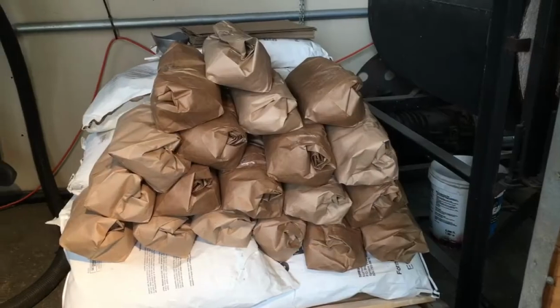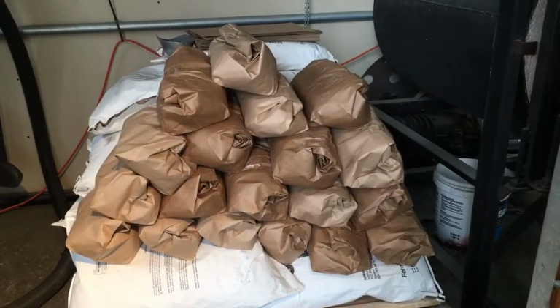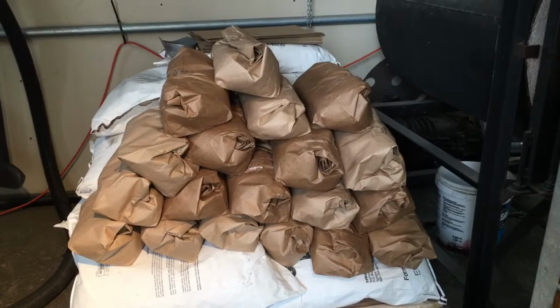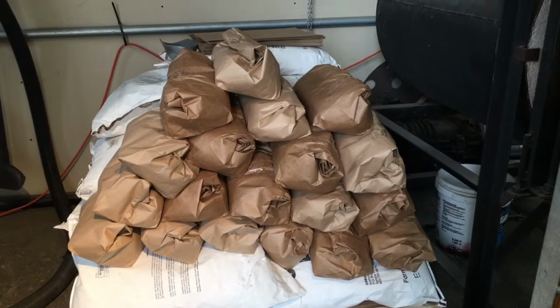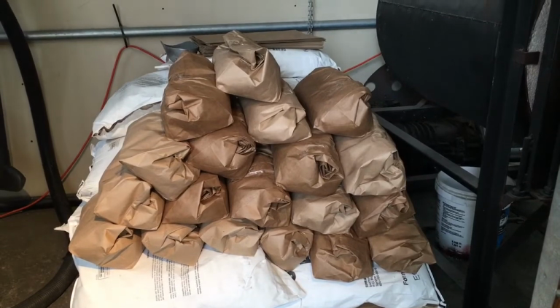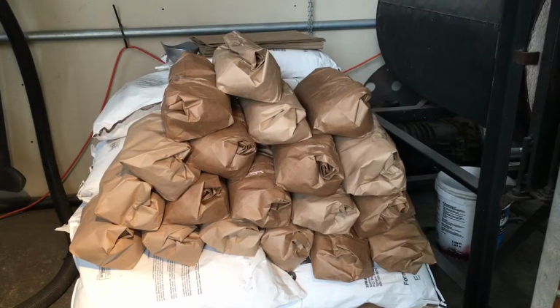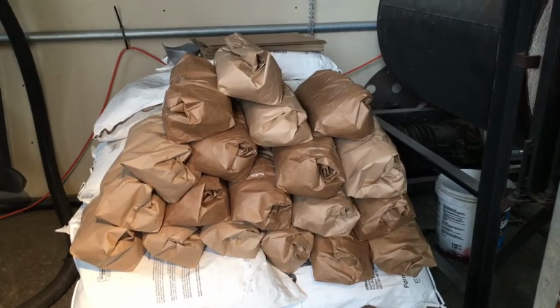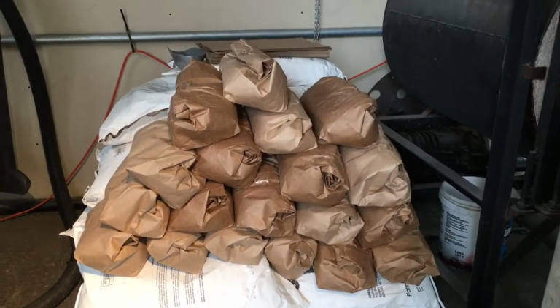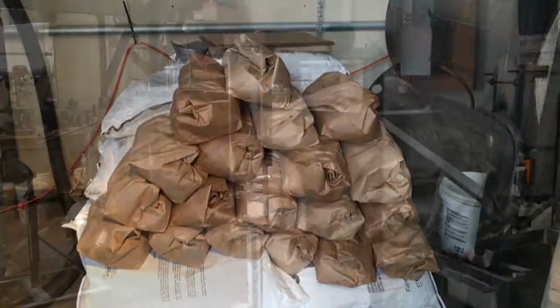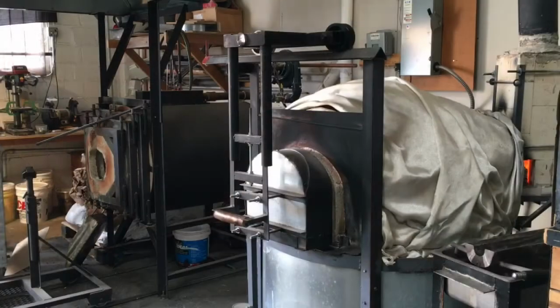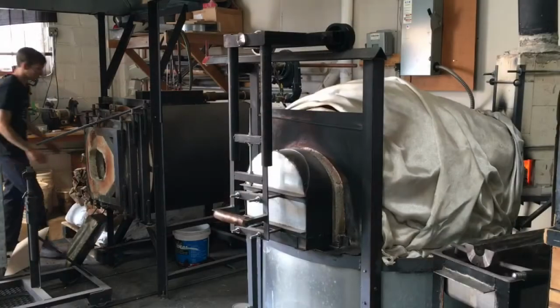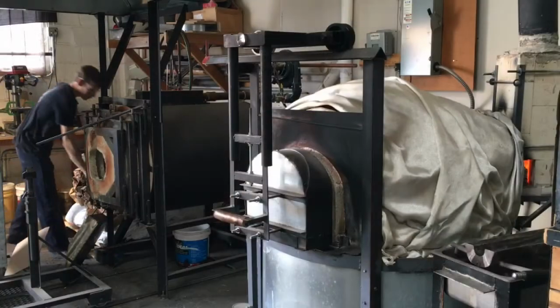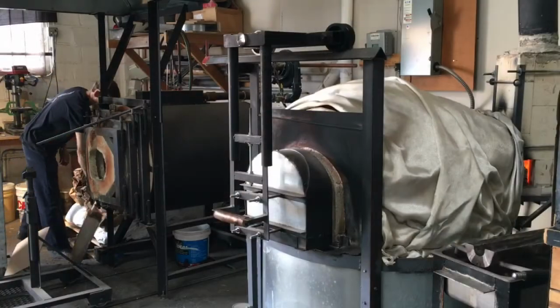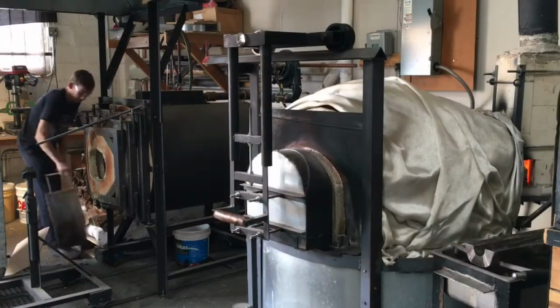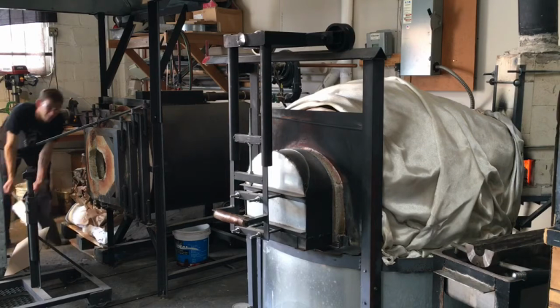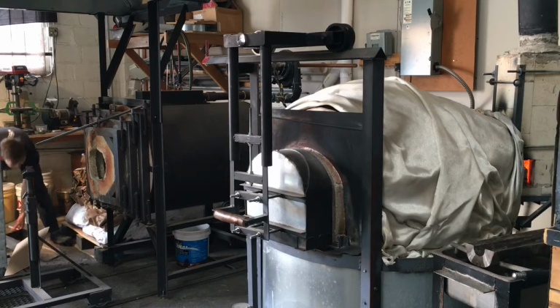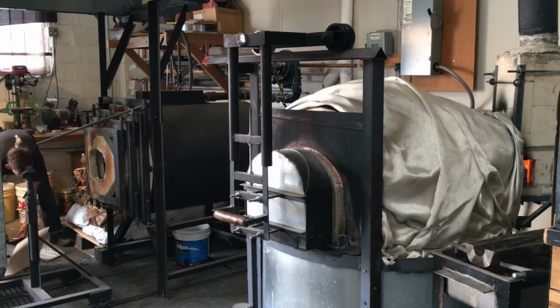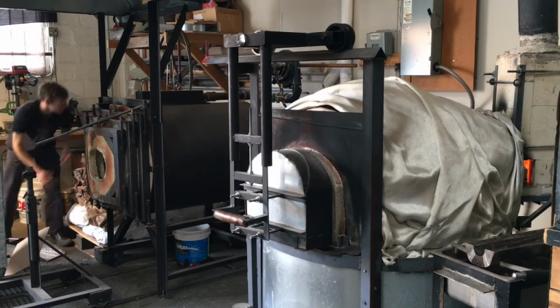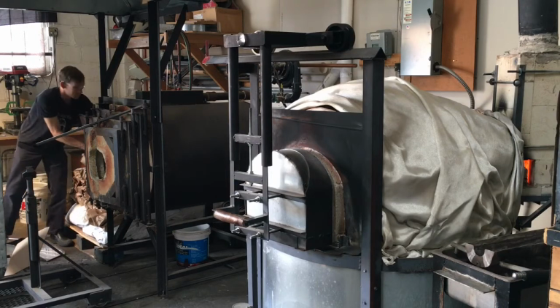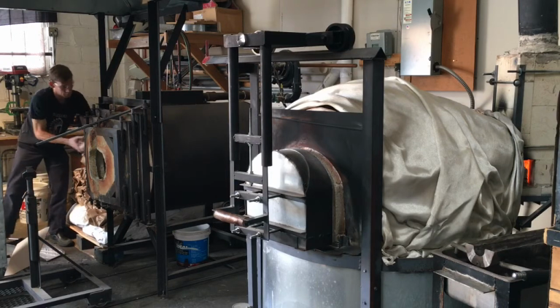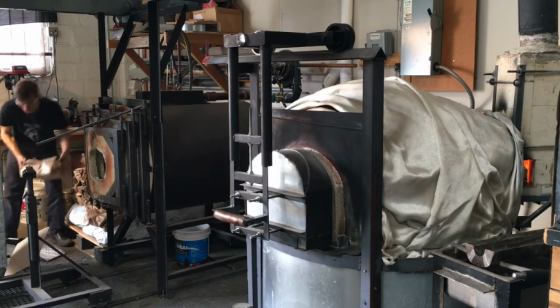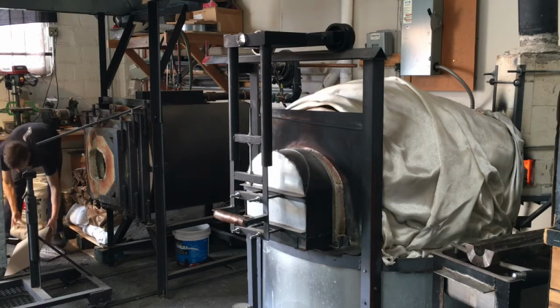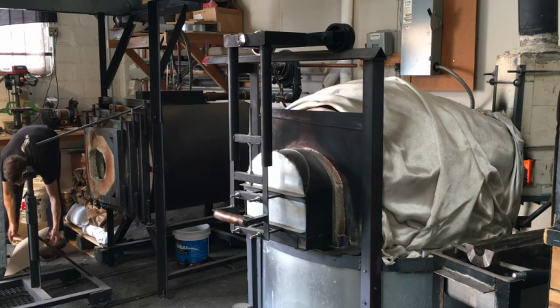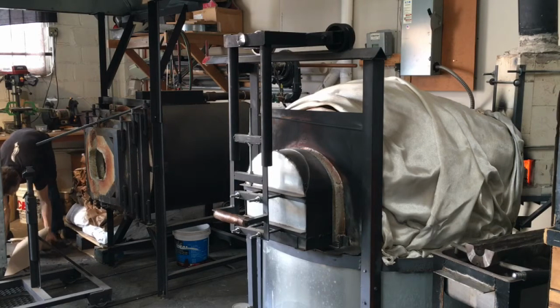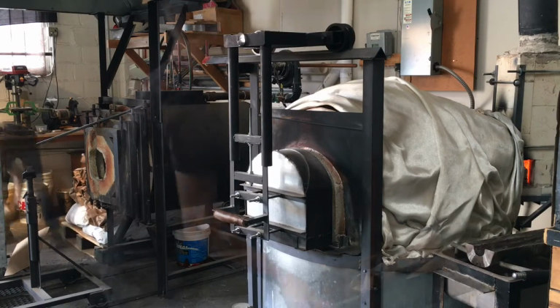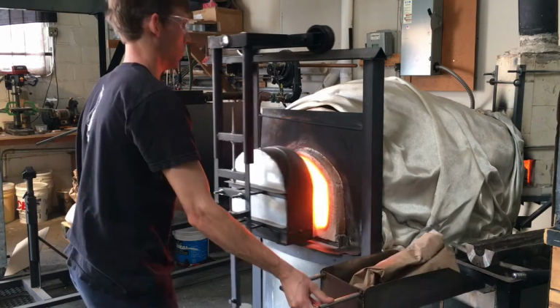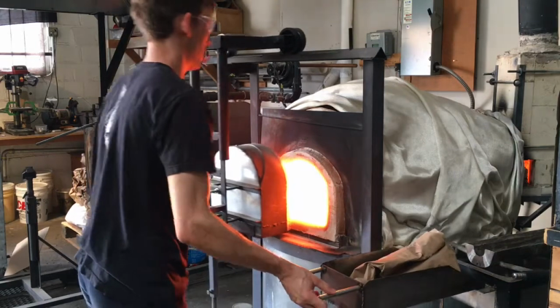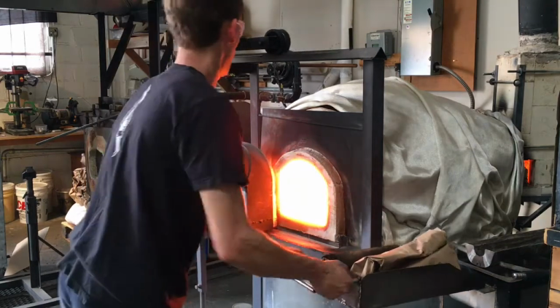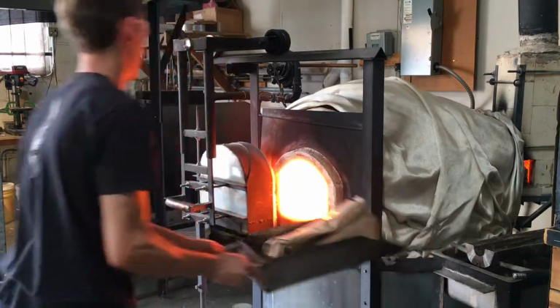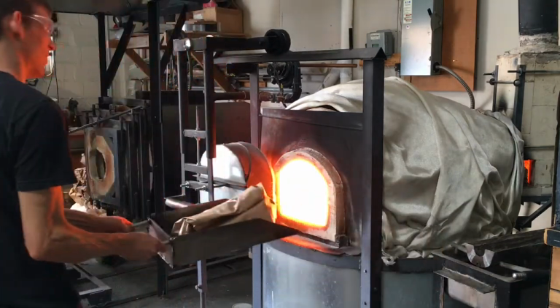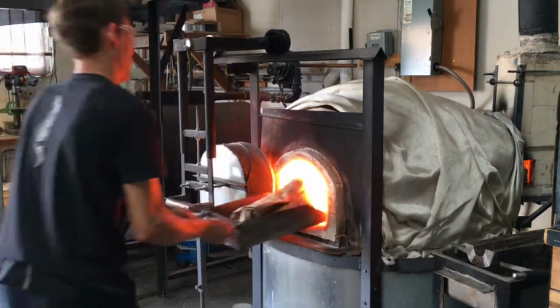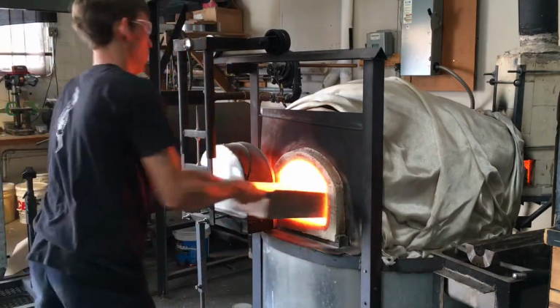They stack up real nice in the shop too. All your glass blowing buddies will be impressed, and when it comes time to throwing them into the furnace, you just stick it on your little batch chute like you would regular powdered batch and throw it in, bag and all.